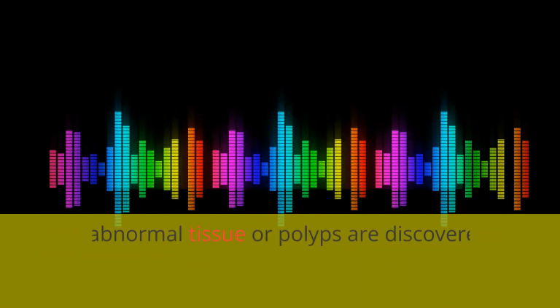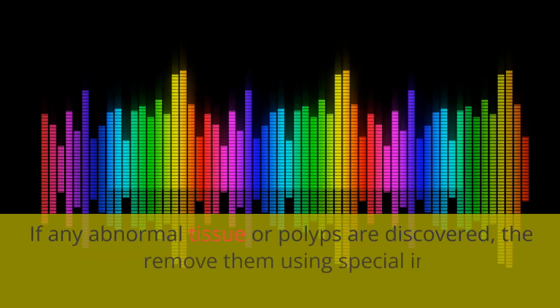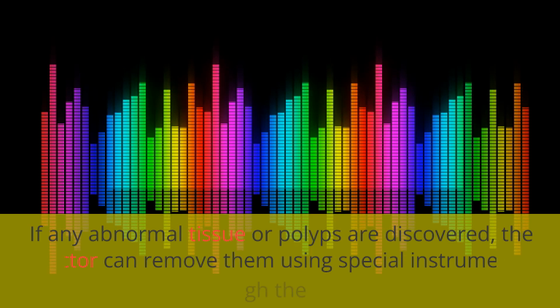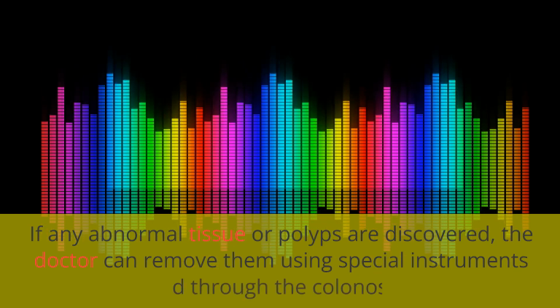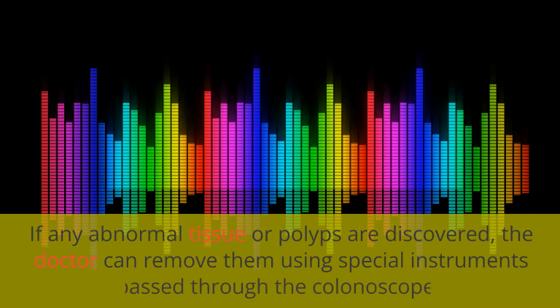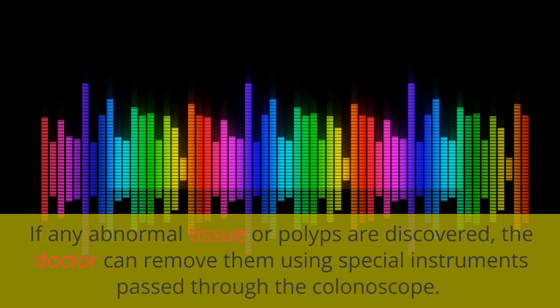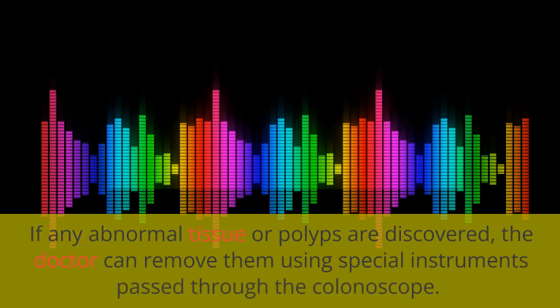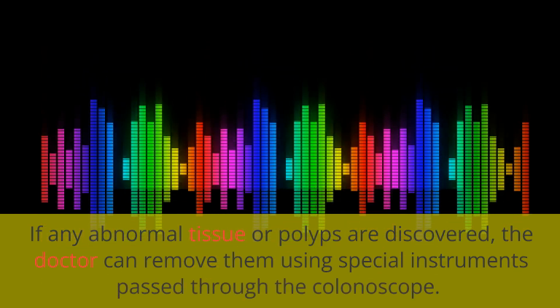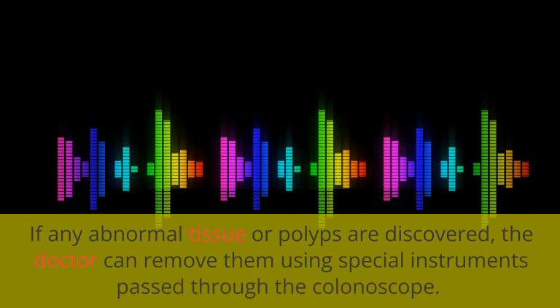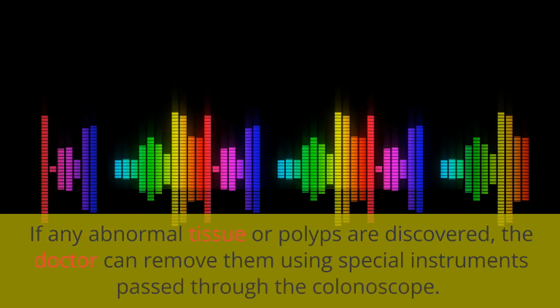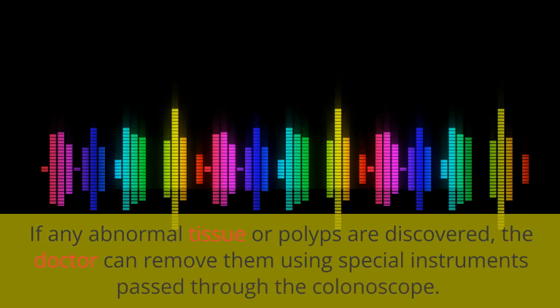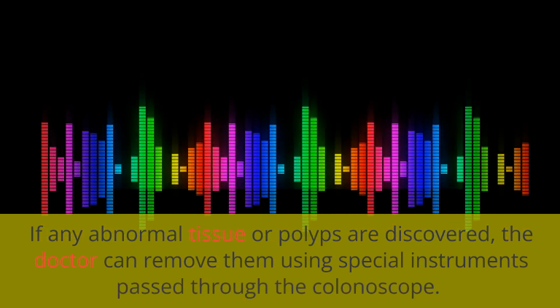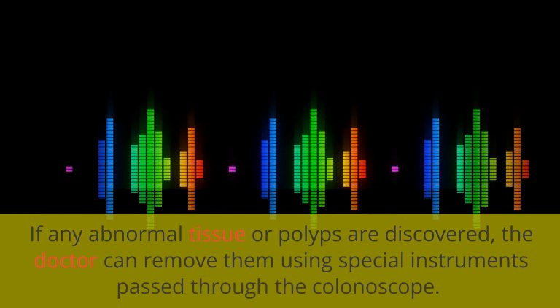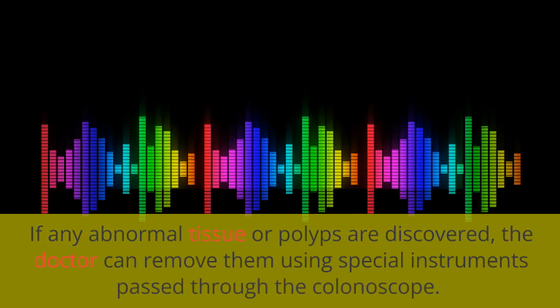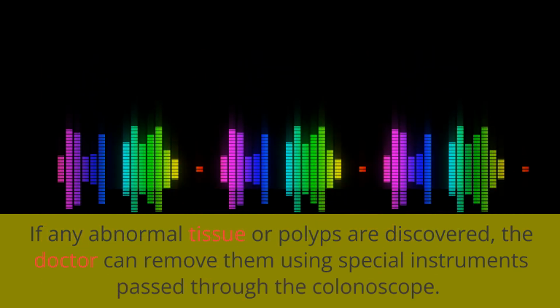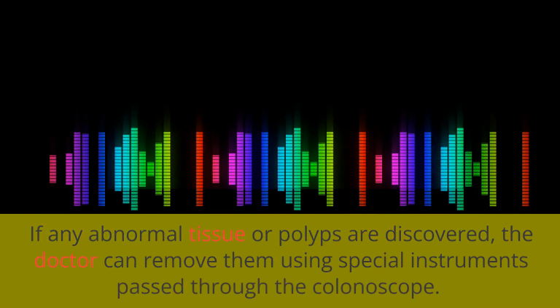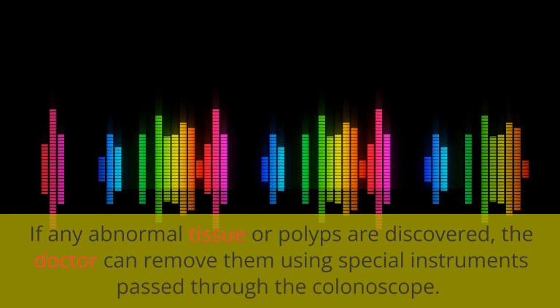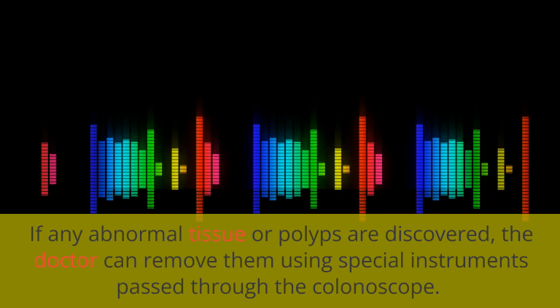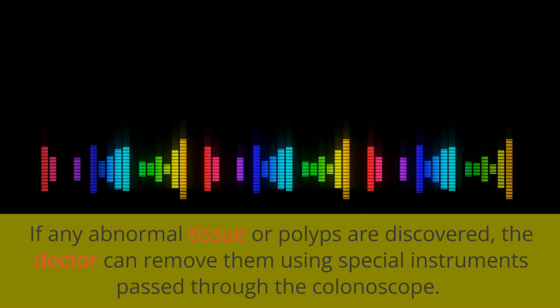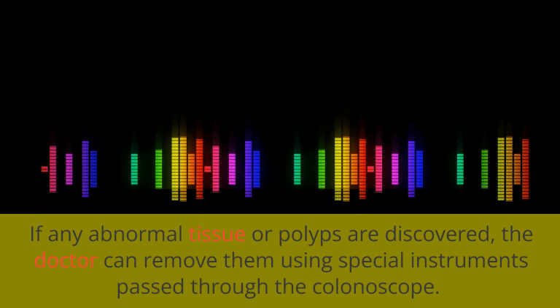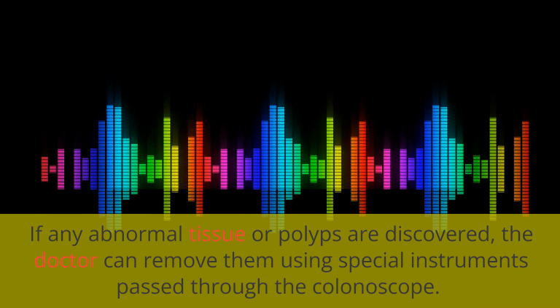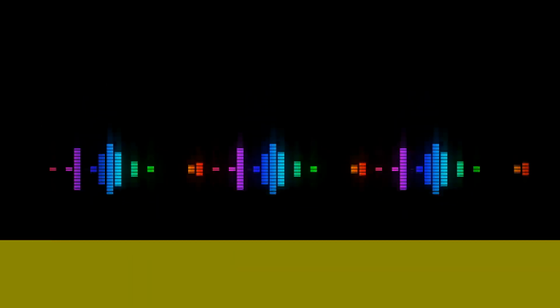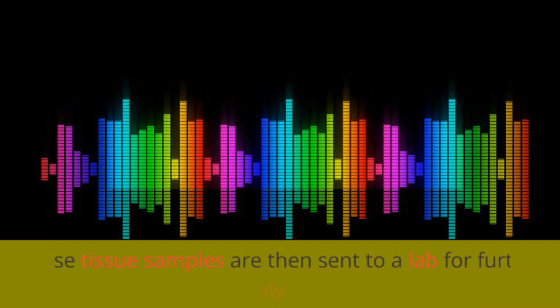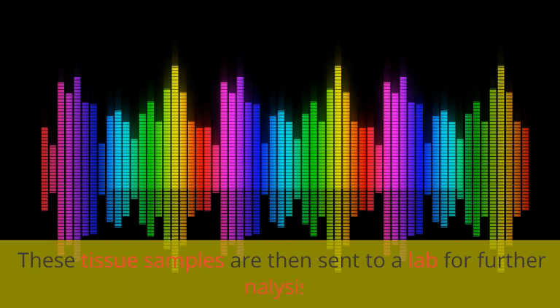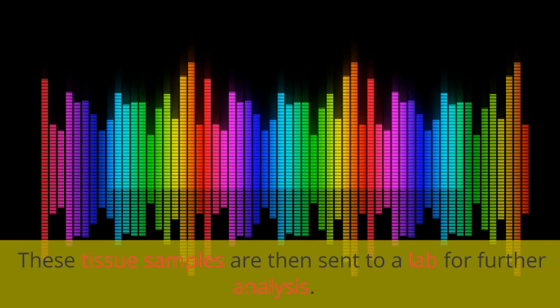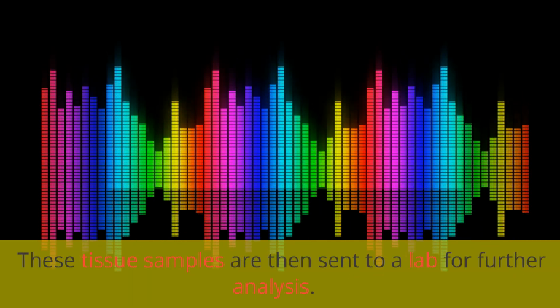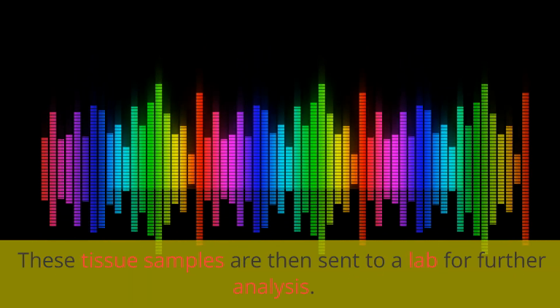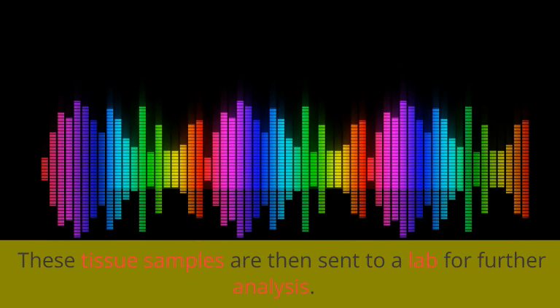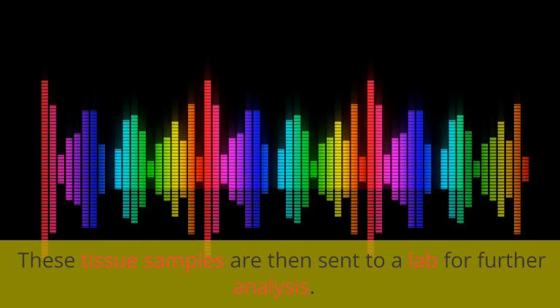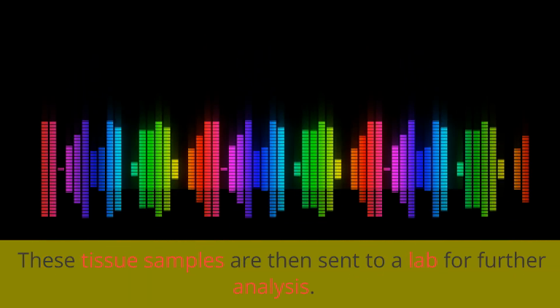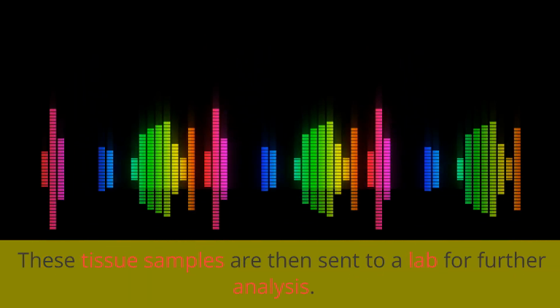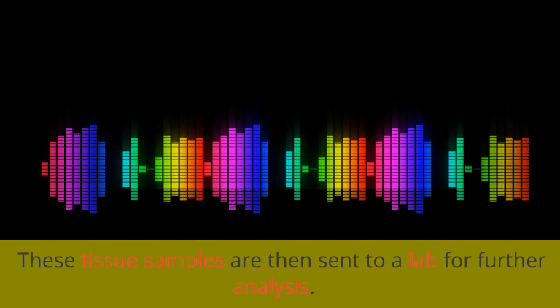If any abnormal tissue or polyps are discovered, the doctor can remove them using special instruments passed through the colonoscope. These tissue samples are then sent to a lab for further analysis.